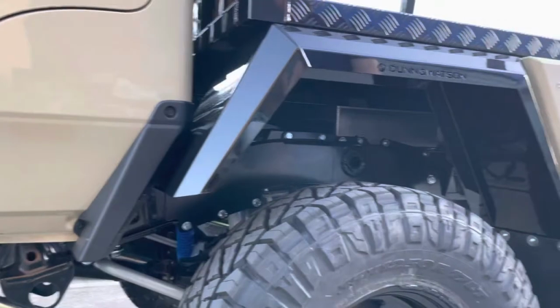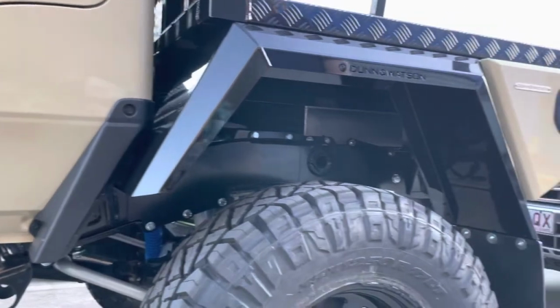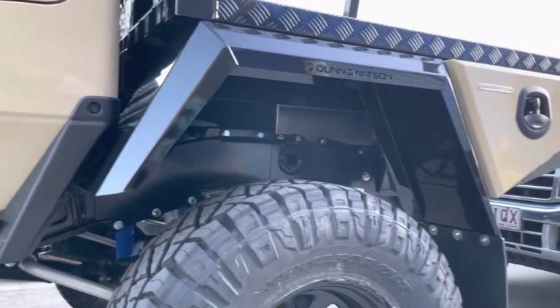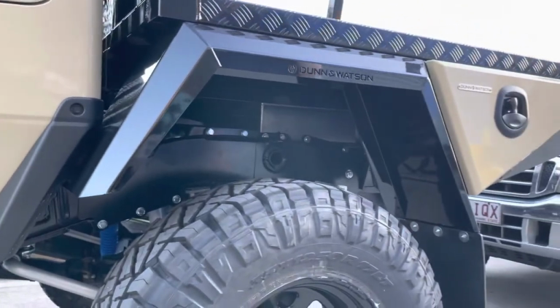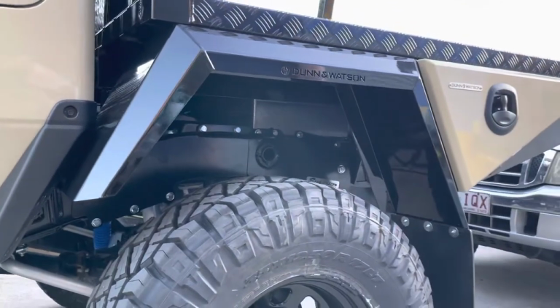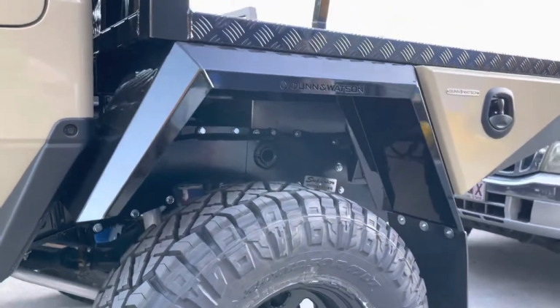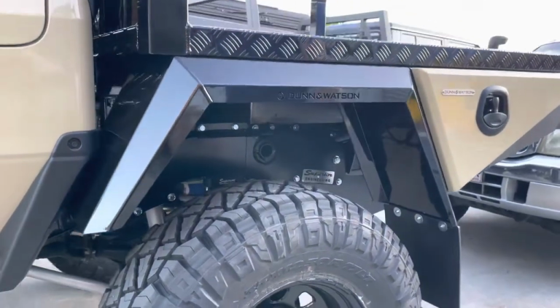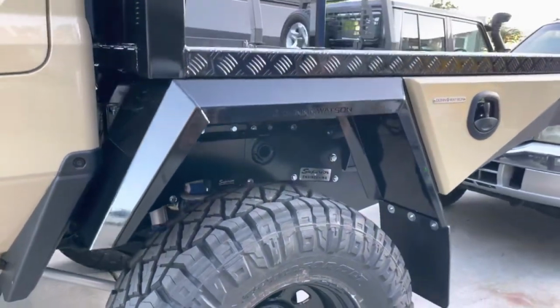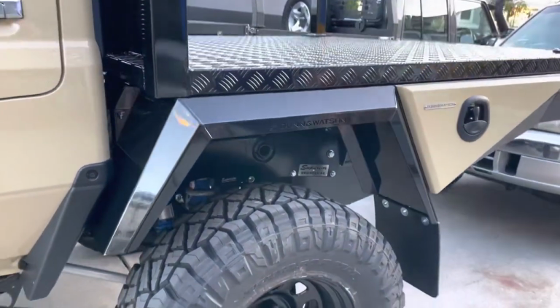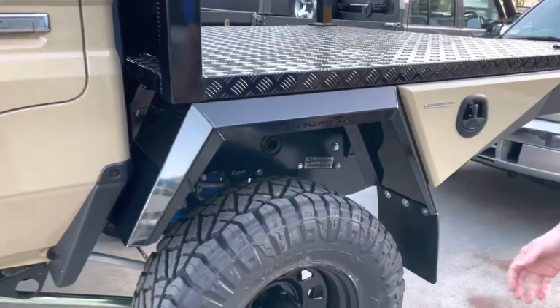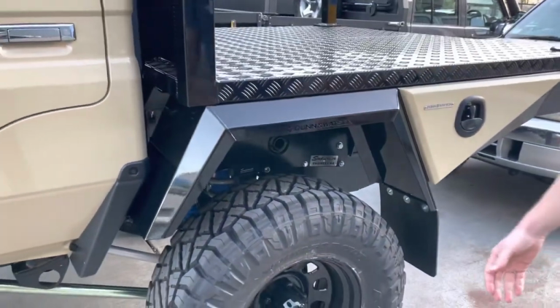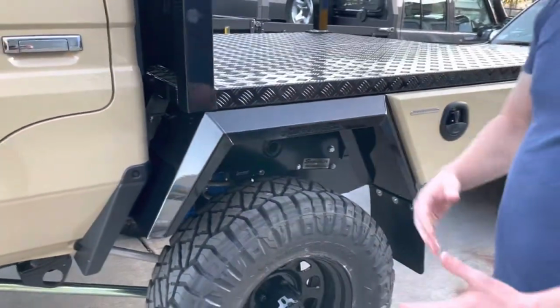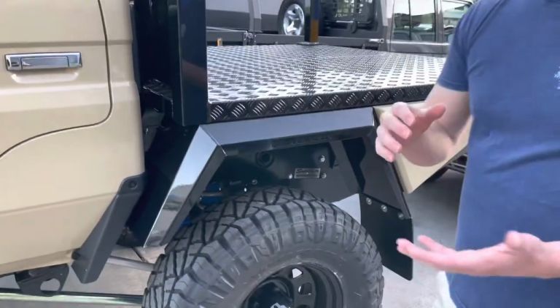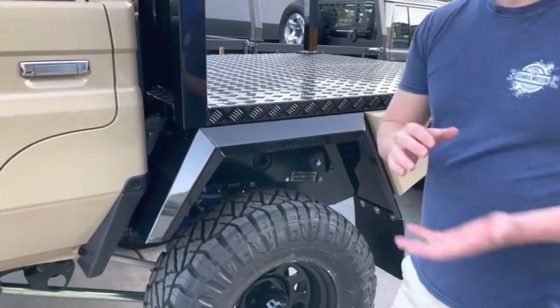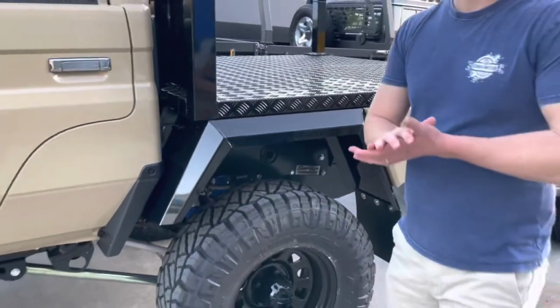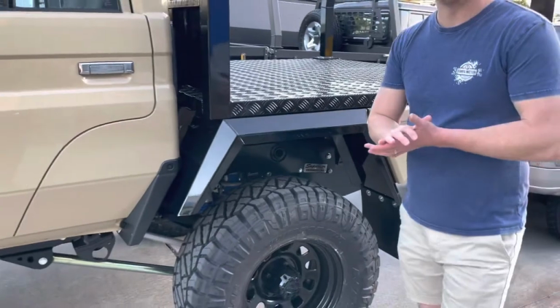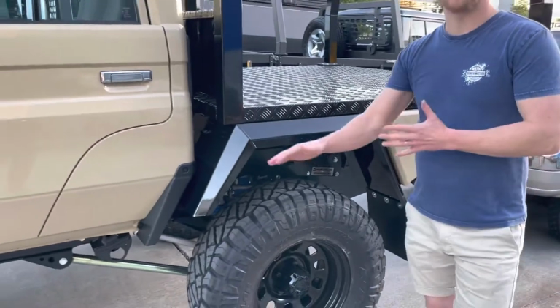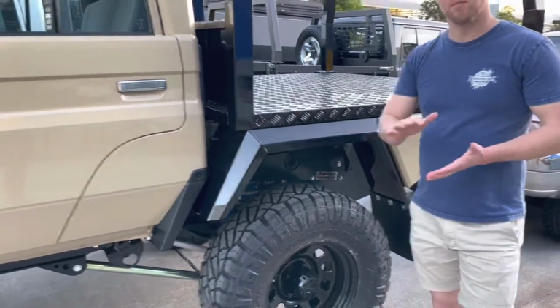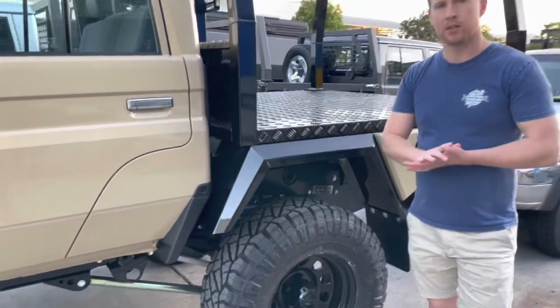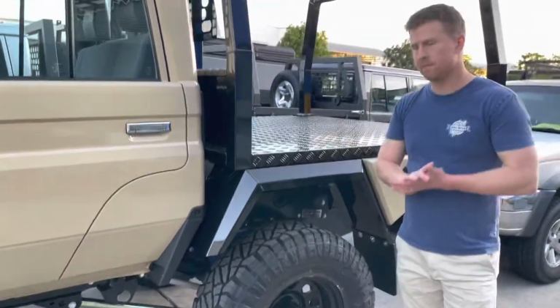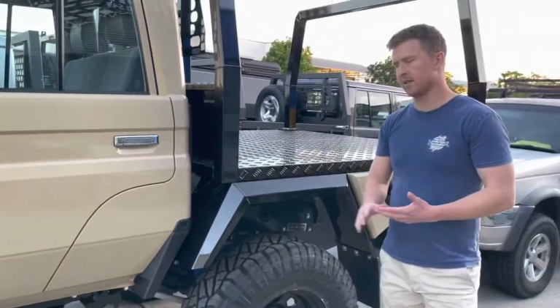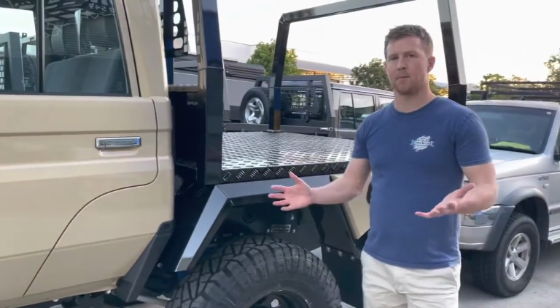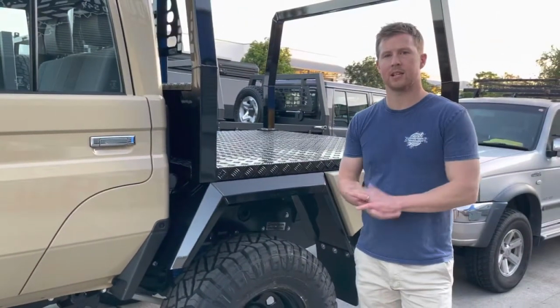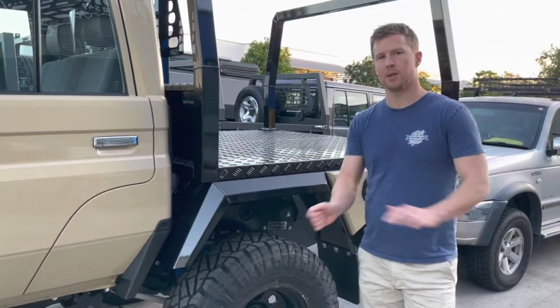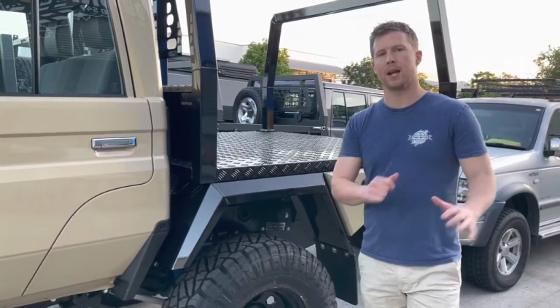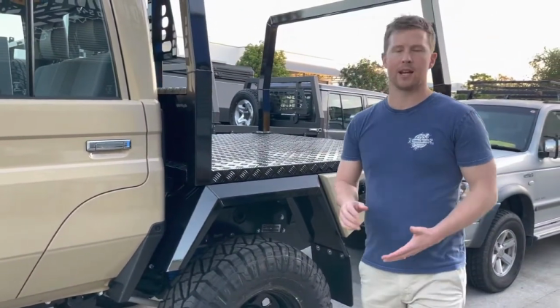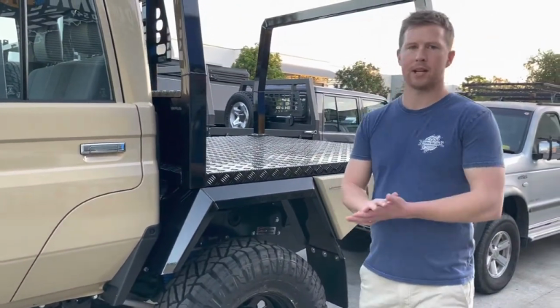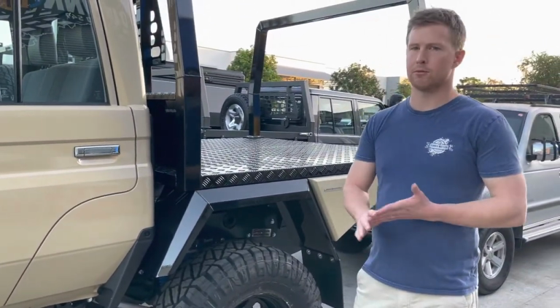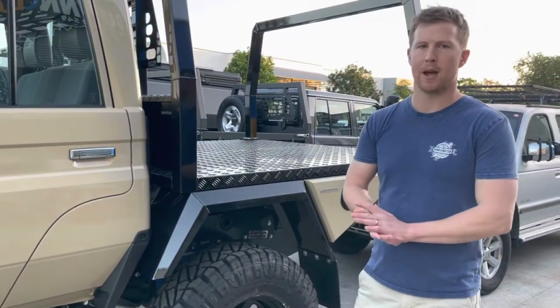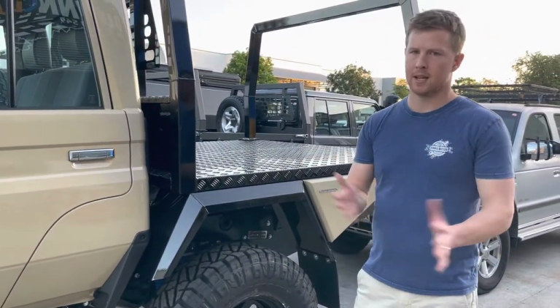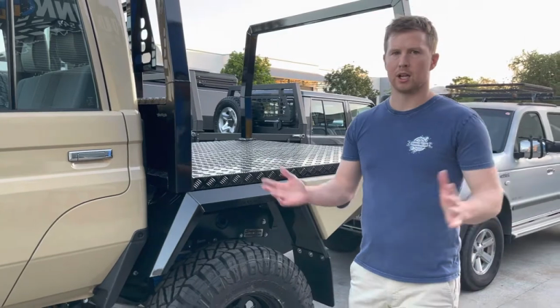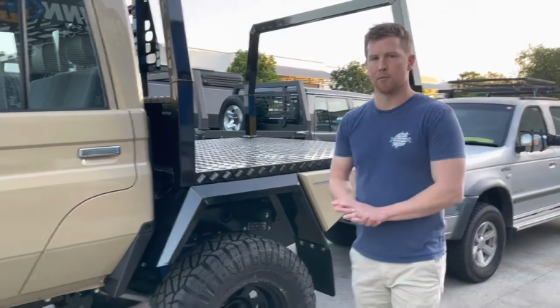As I said, it's all 3mm alloy, all made here in Brisbane. They'll come with a 3mm laser film over the top to keep it protected. You peel that back and you can get it powder-coated, two-pack, or you can leave them raw.